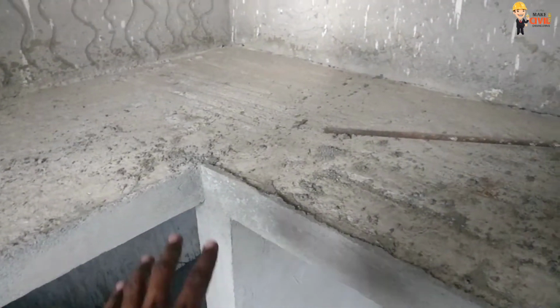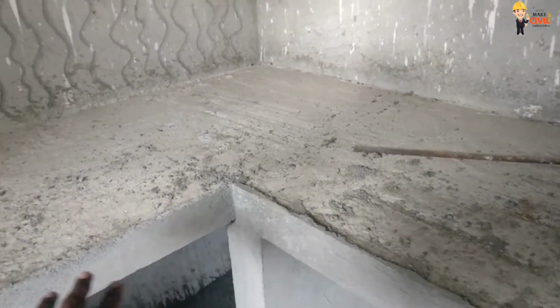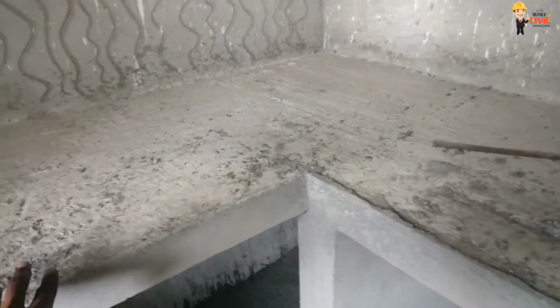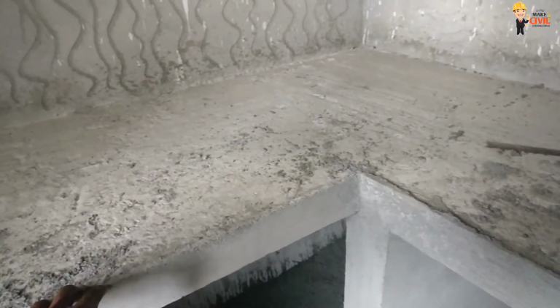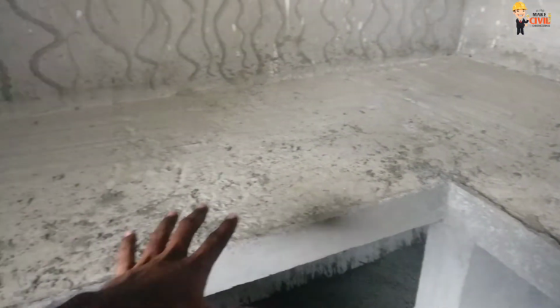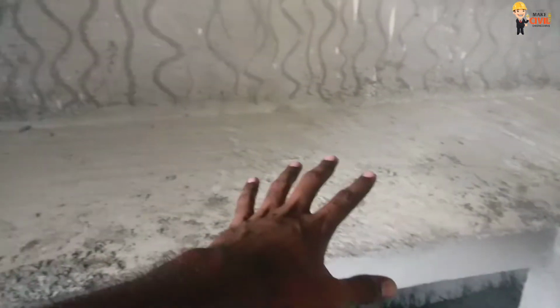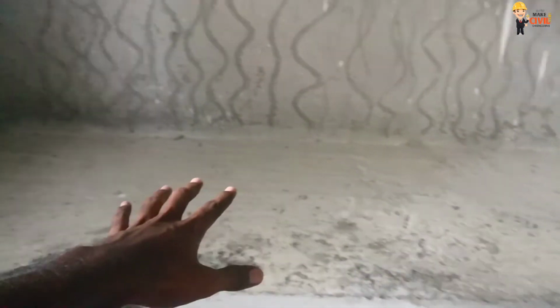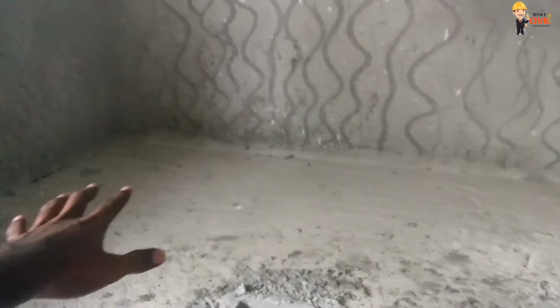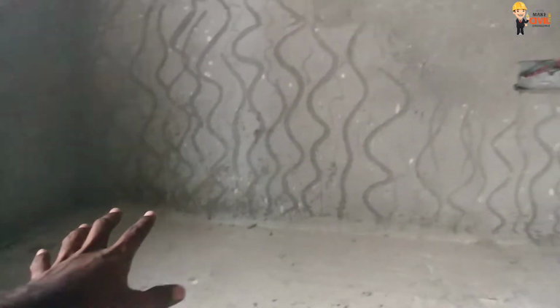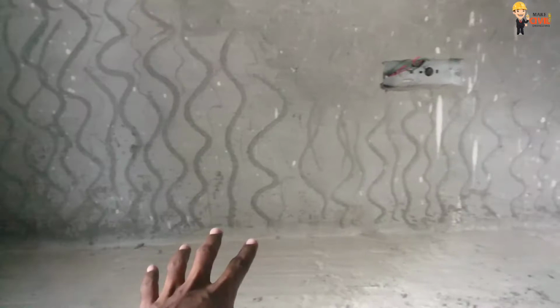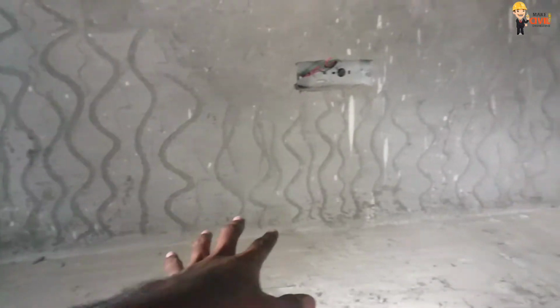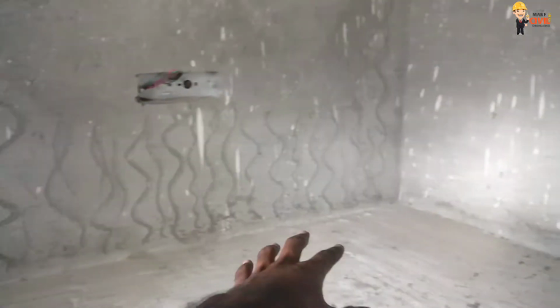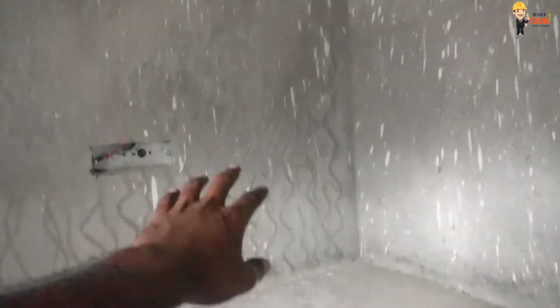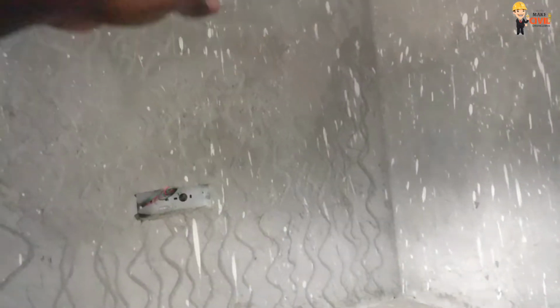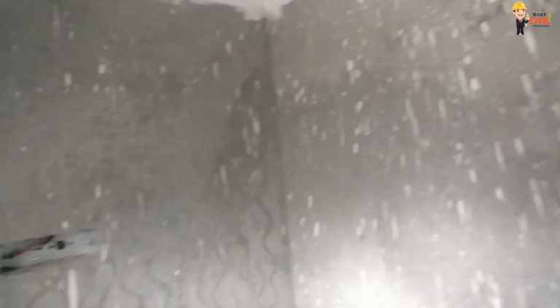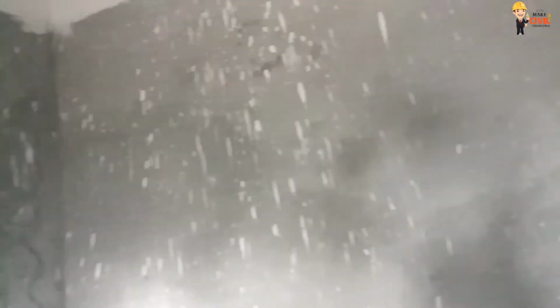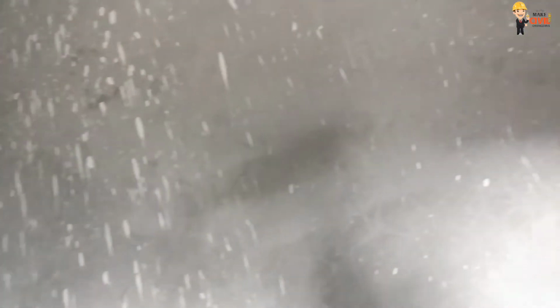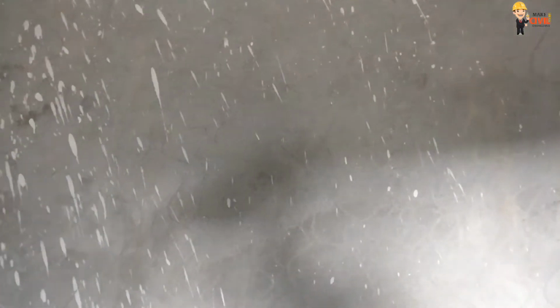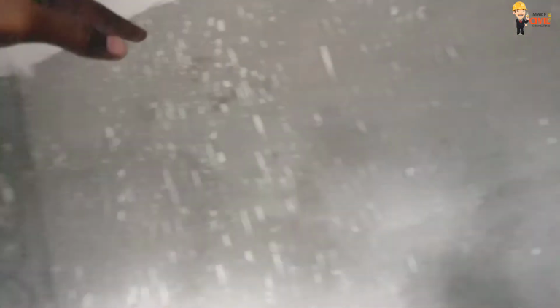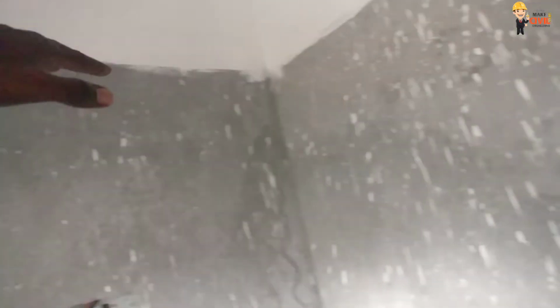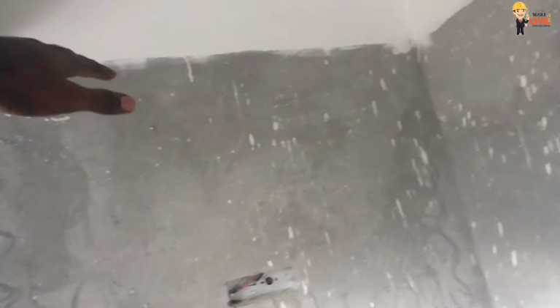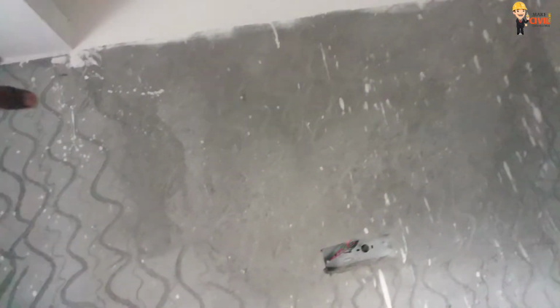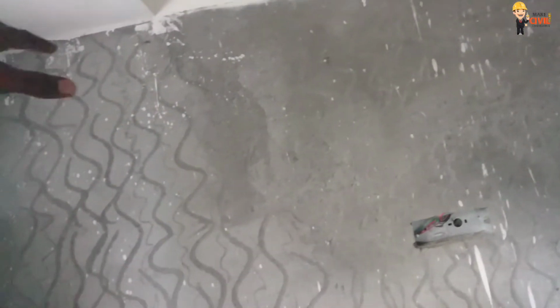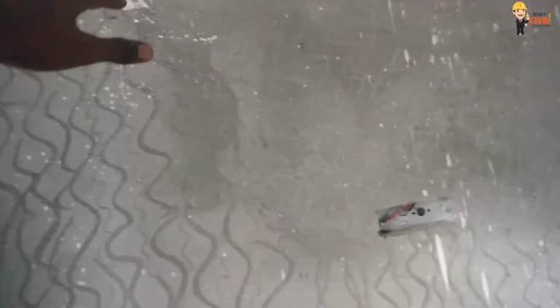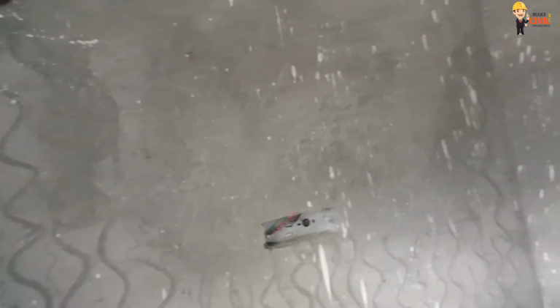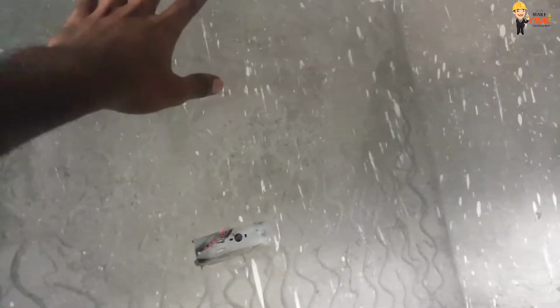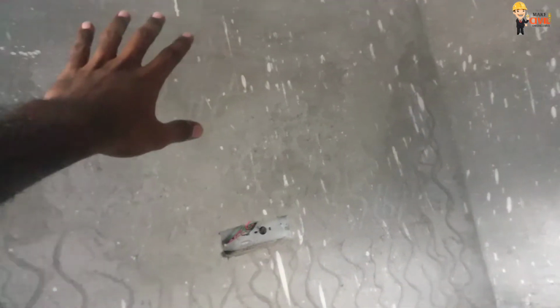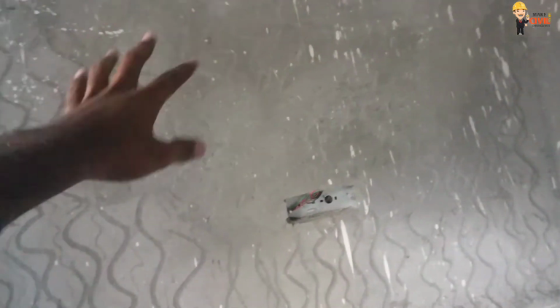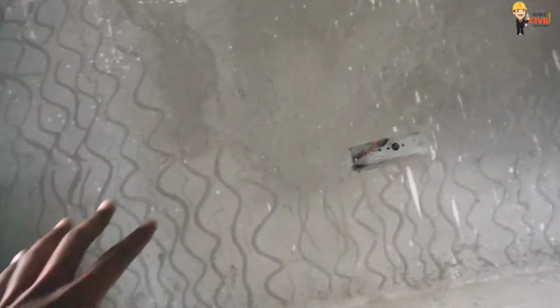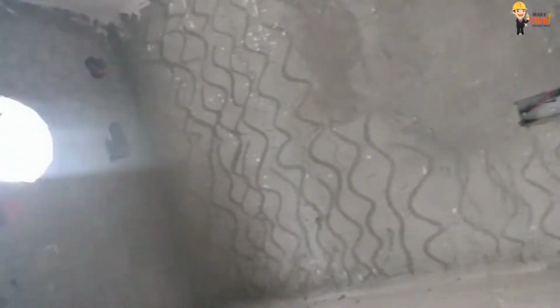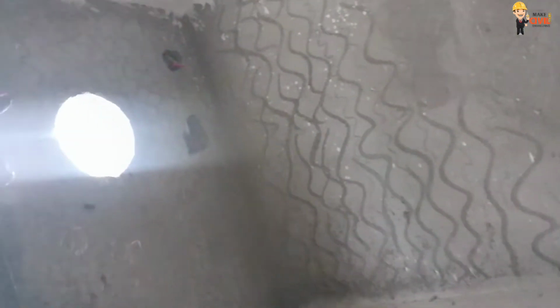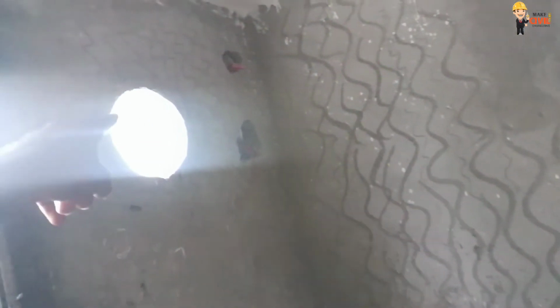We are ready to fix this. We will fix this. We will put a wall tile here. We will put a ventilator.